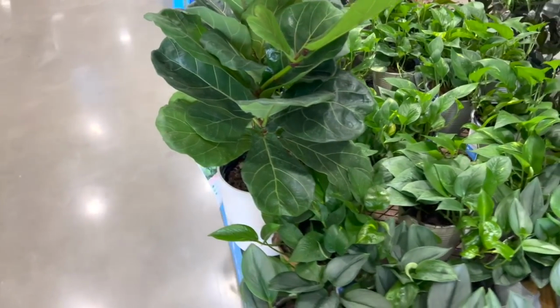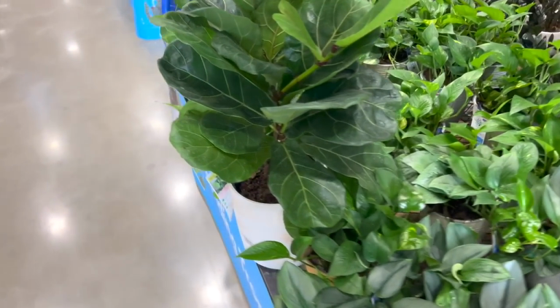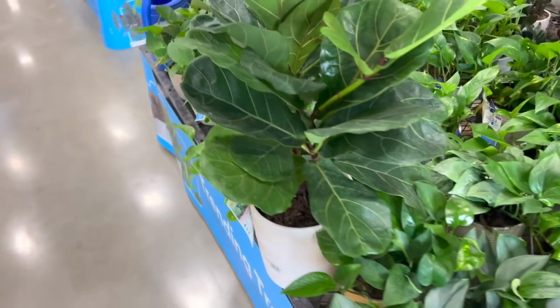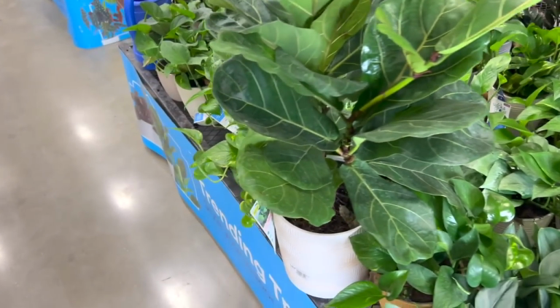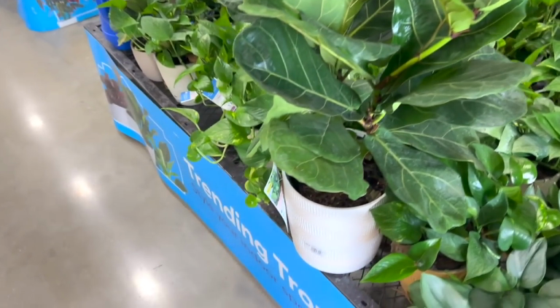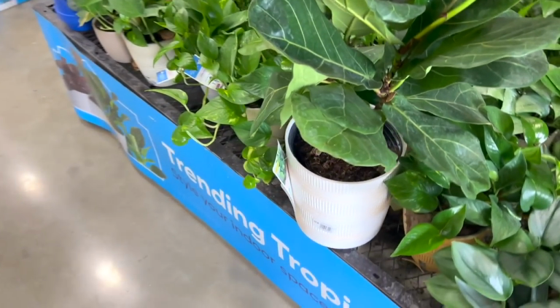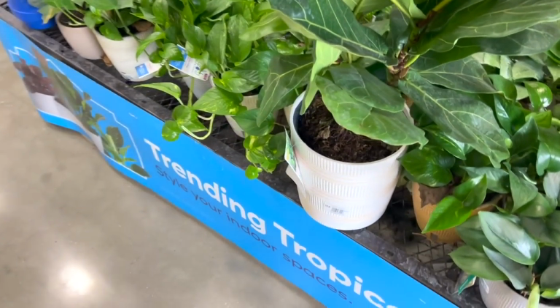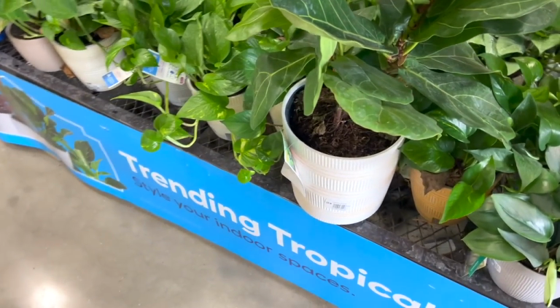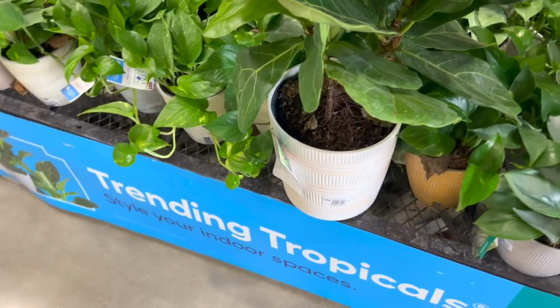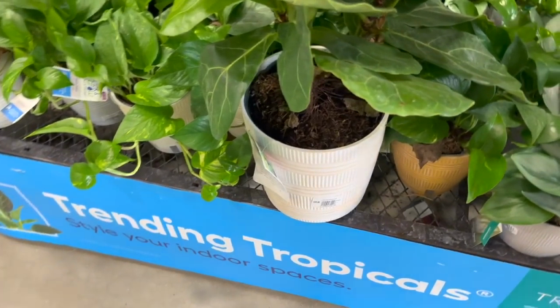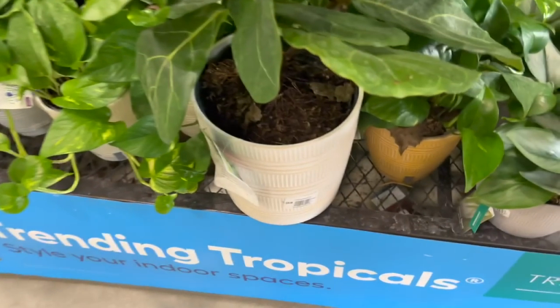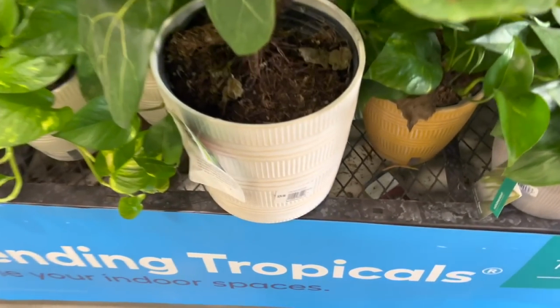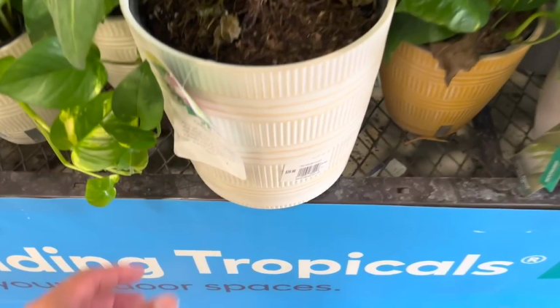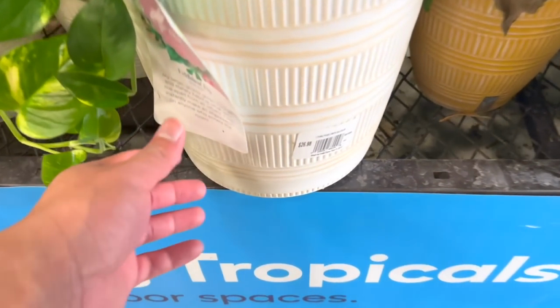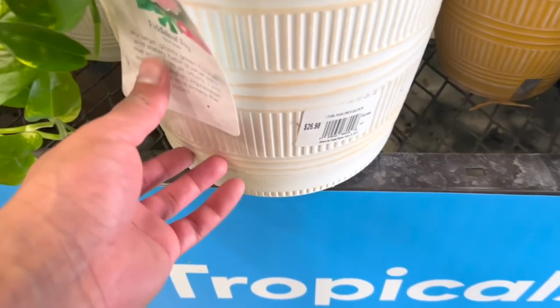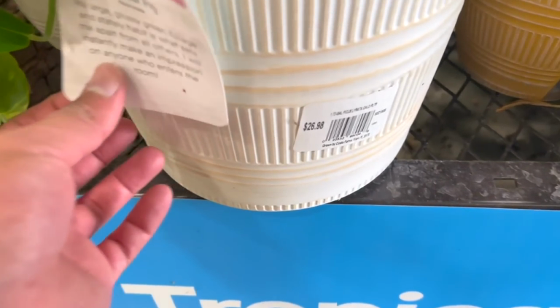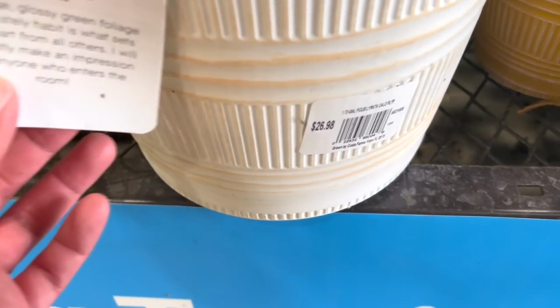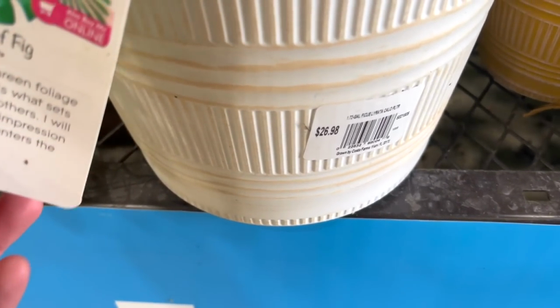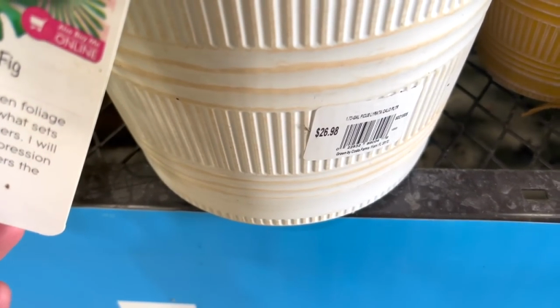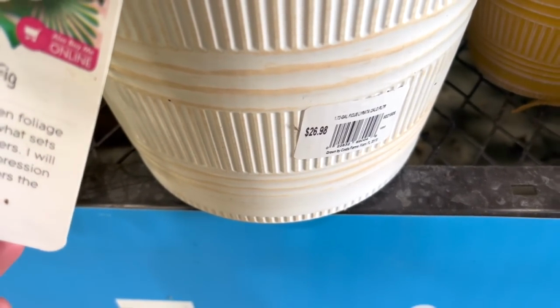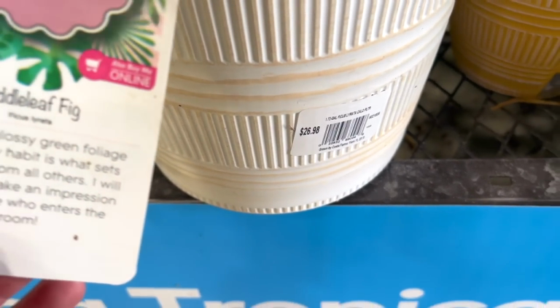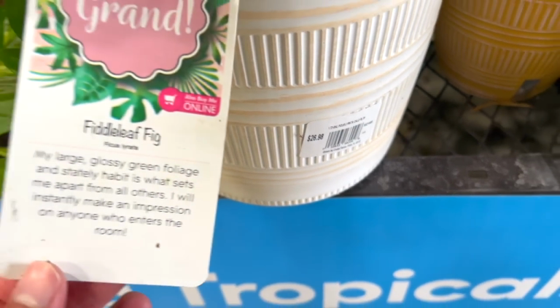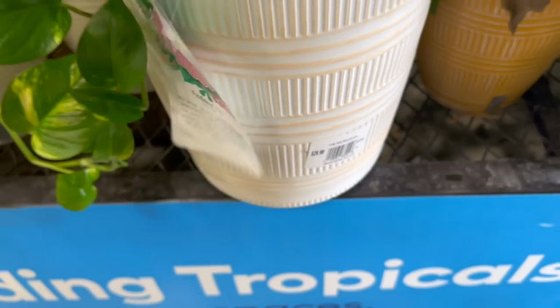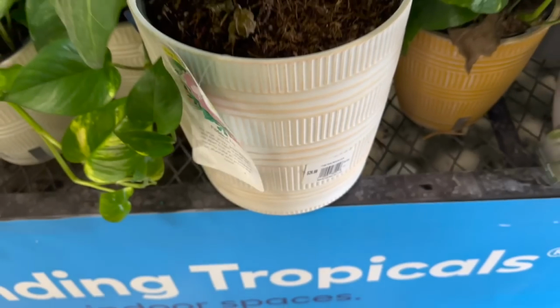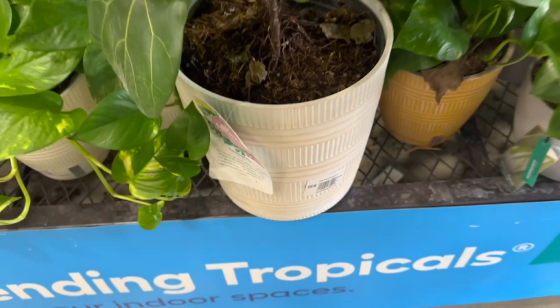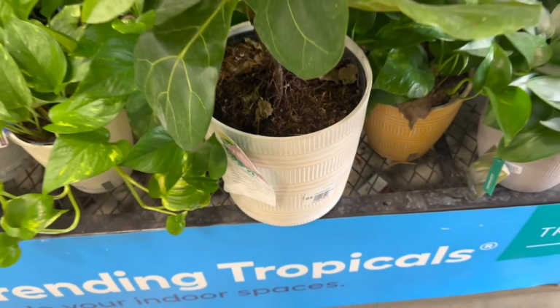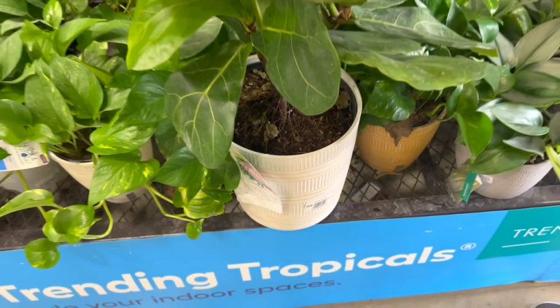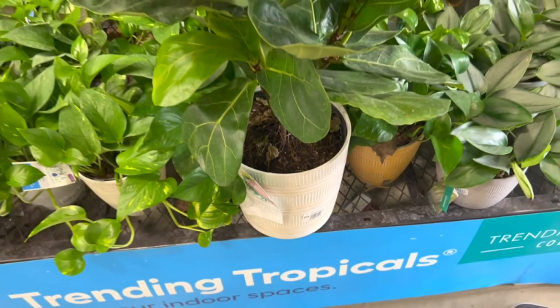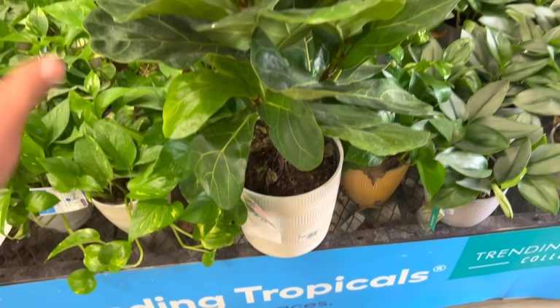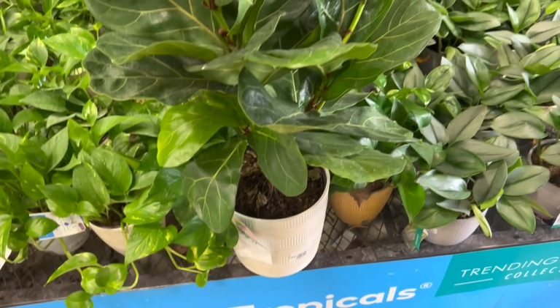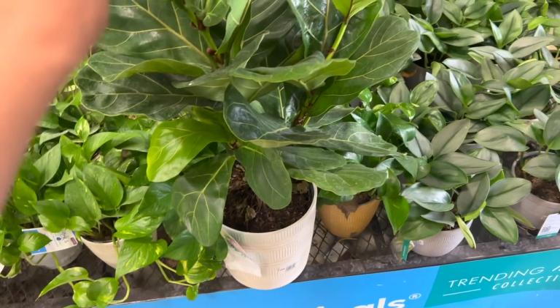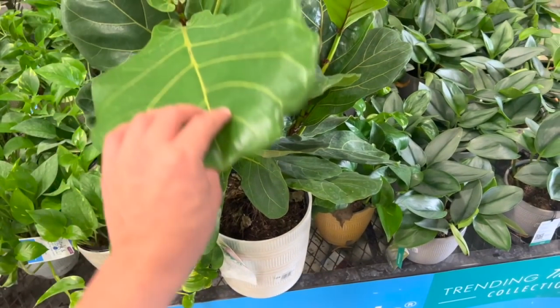By the way, I just showed you a Moonlight scindapsus - those are $20, really really fun. Here's a fiddle leaf fig for $26.98. I just call them fiddles because the name's kind of cute.